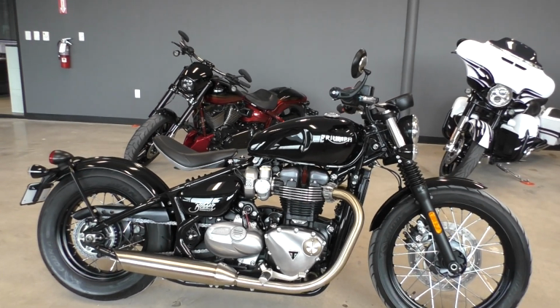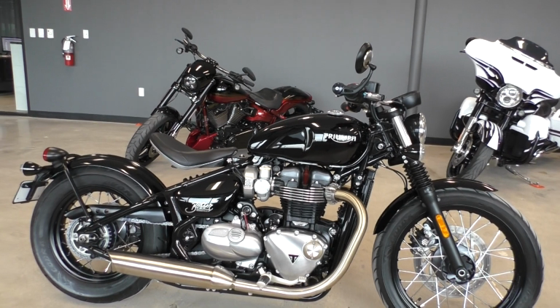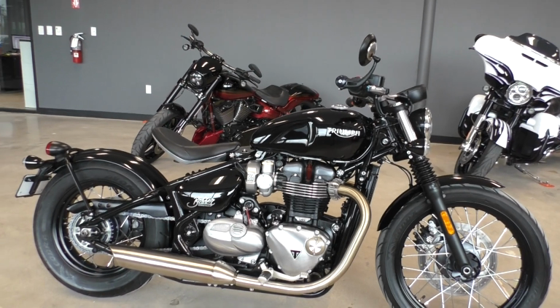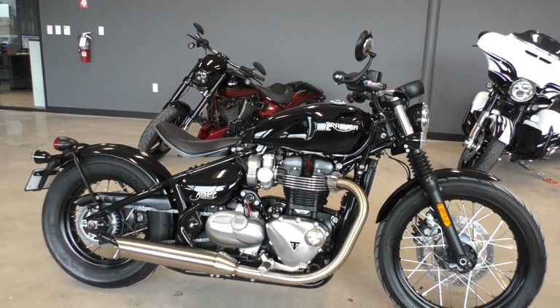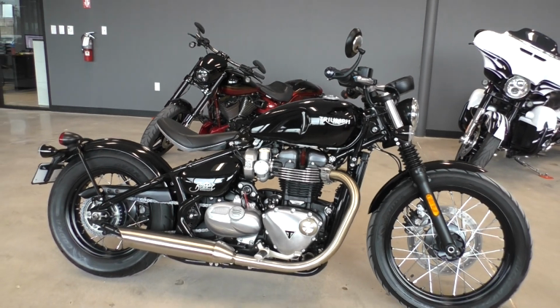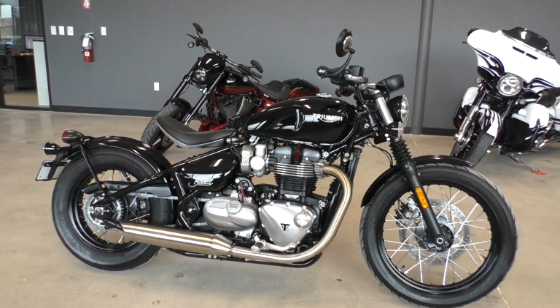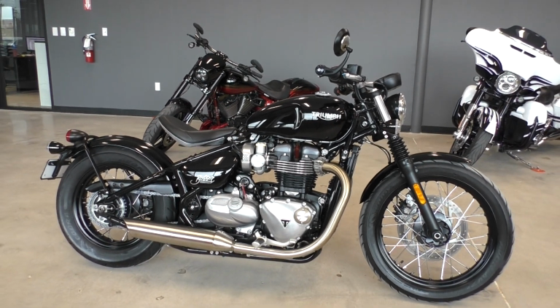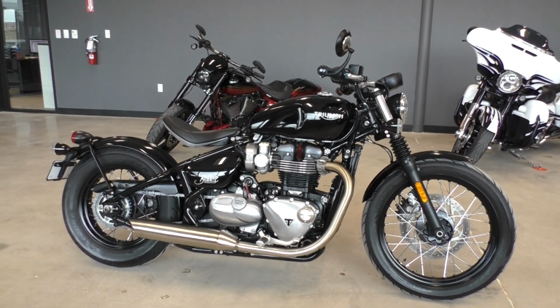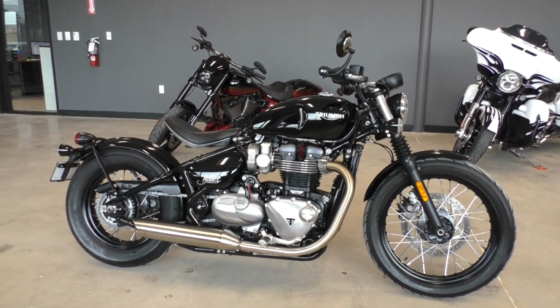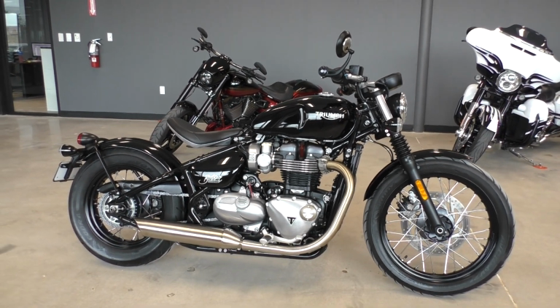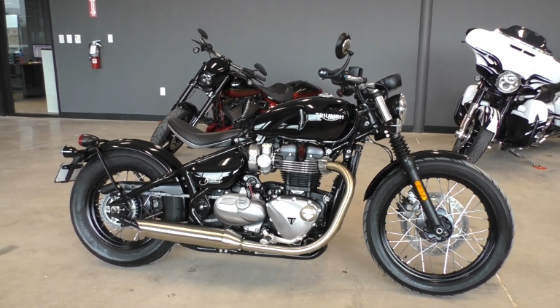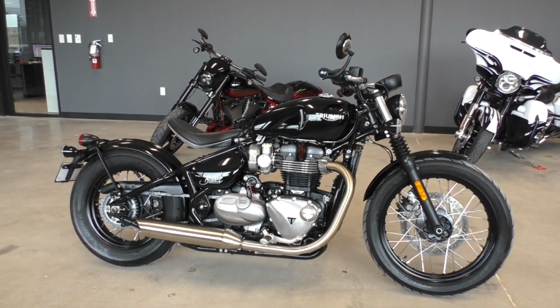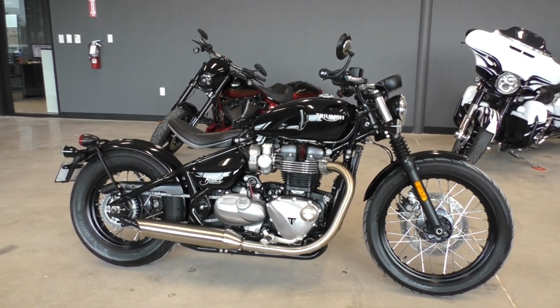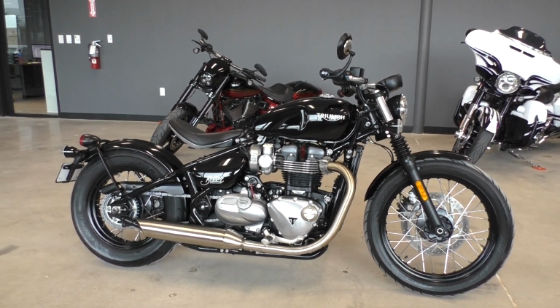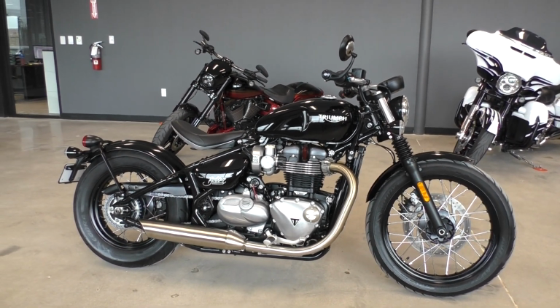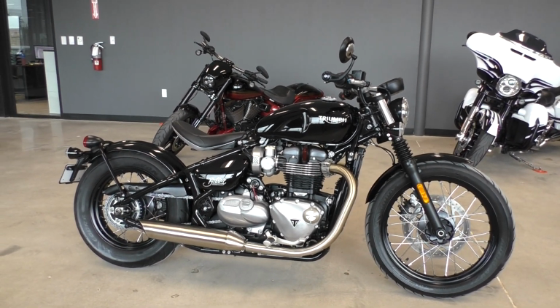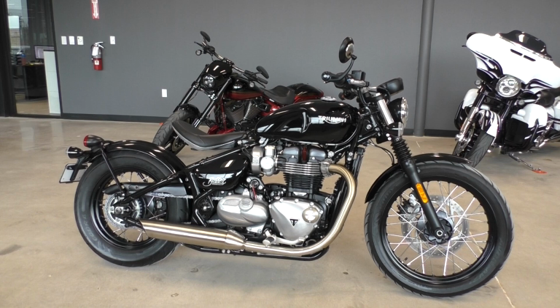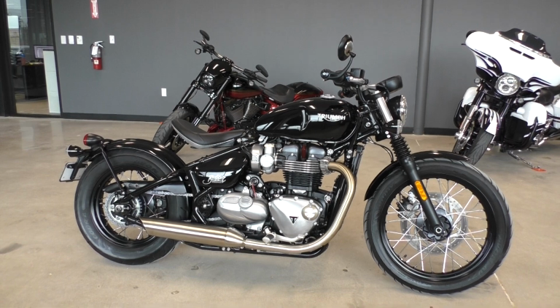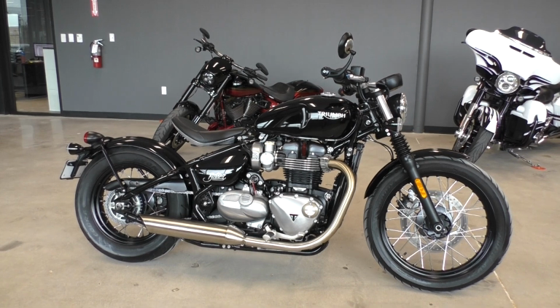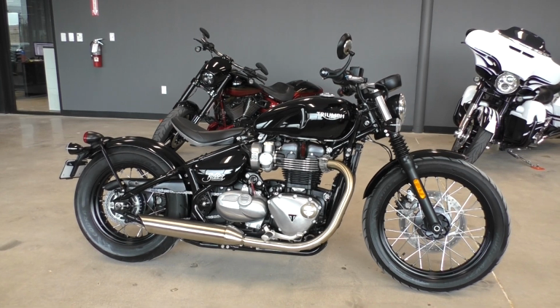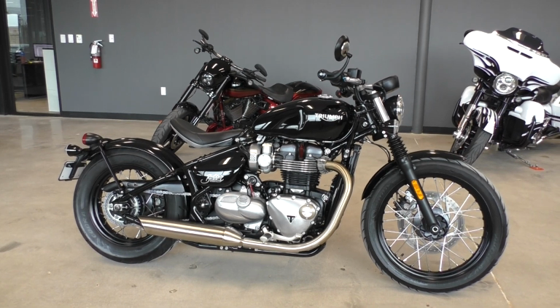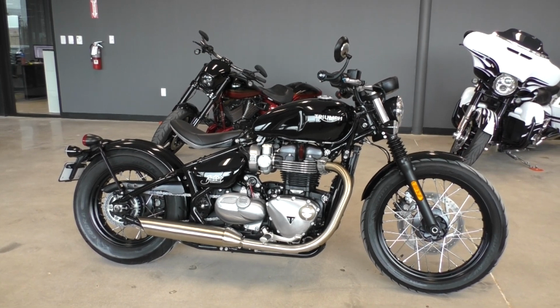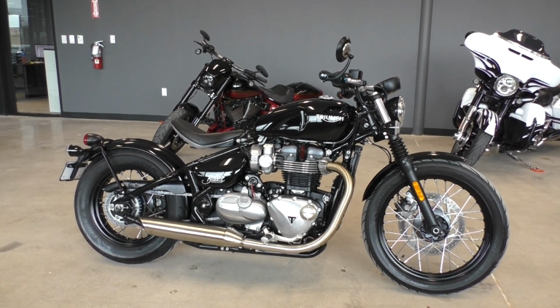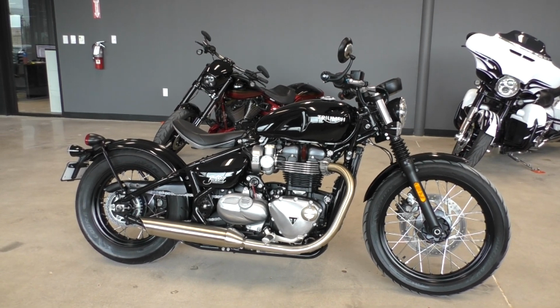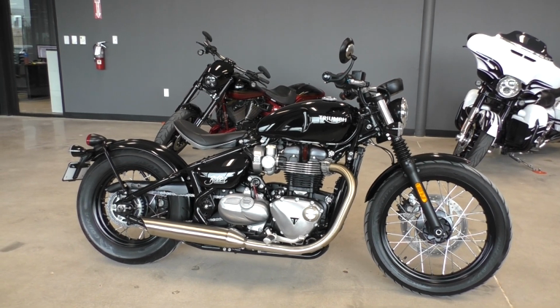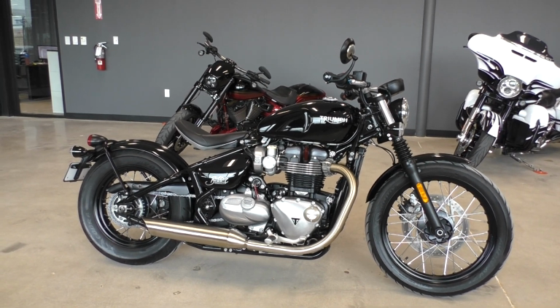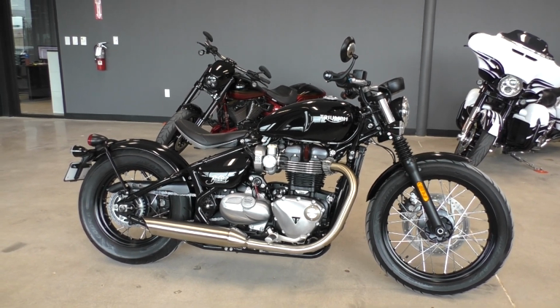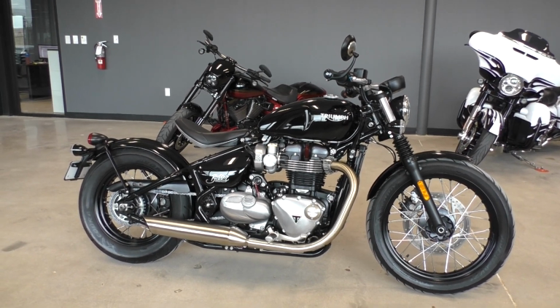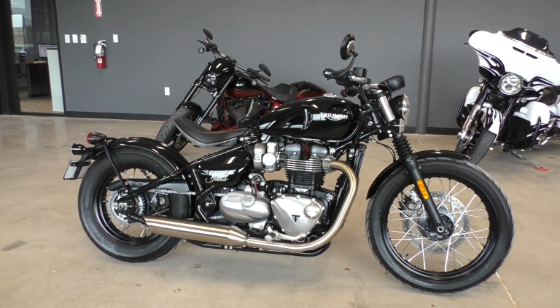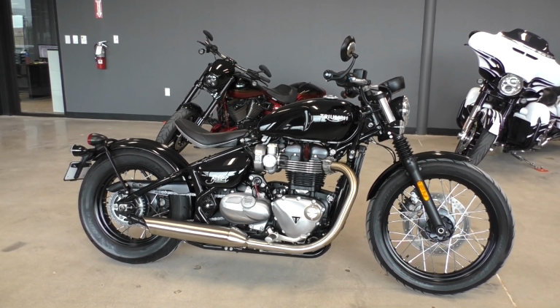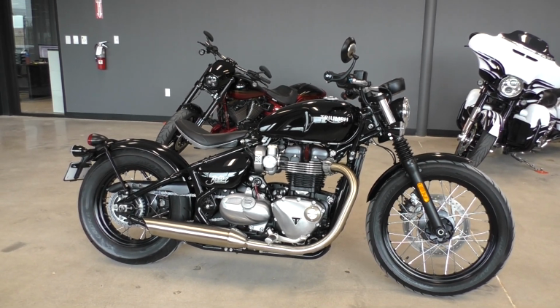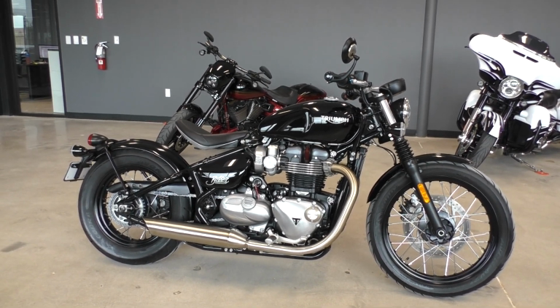This is what you get, and this thing is sweet looking. It's only got a little over a thousand miles. It's in like new condition — I didn't see any cosmetic issues whatsoever. Bike runs and rides perfectly.